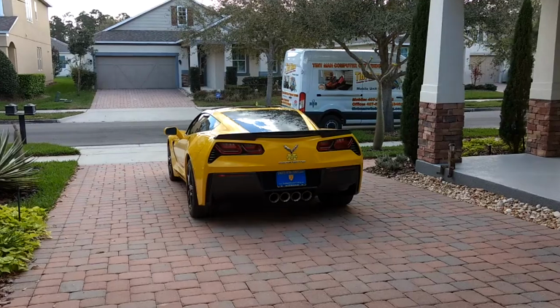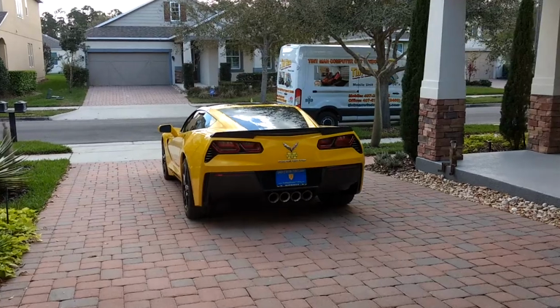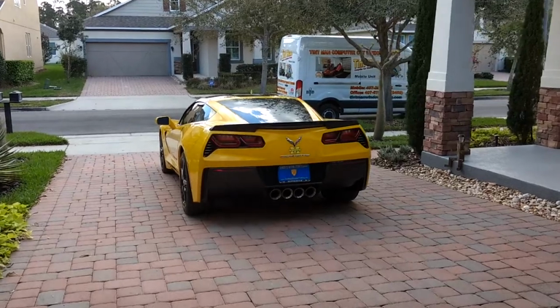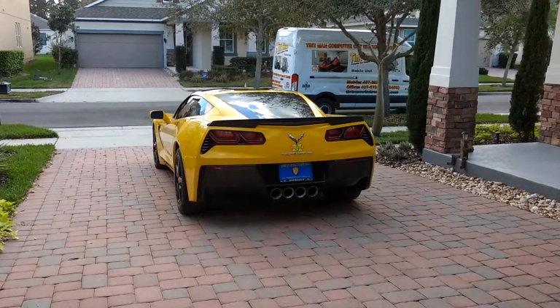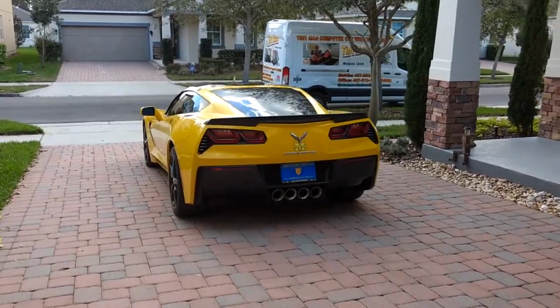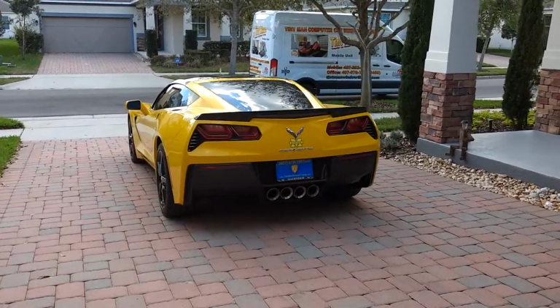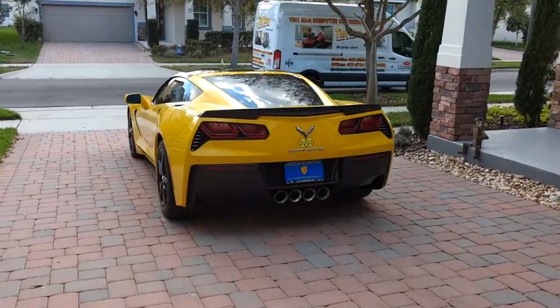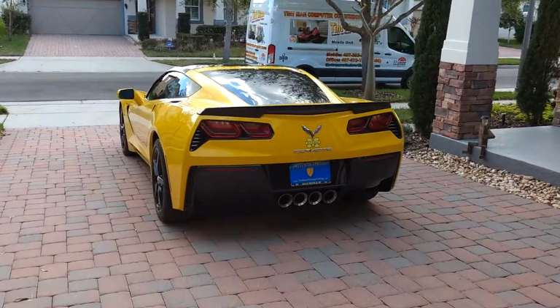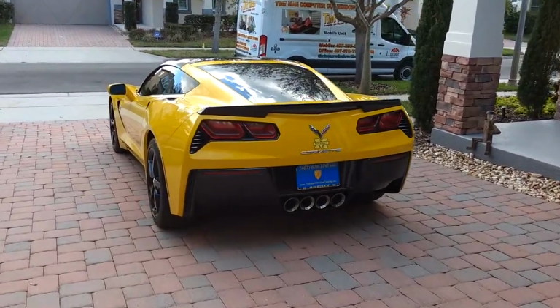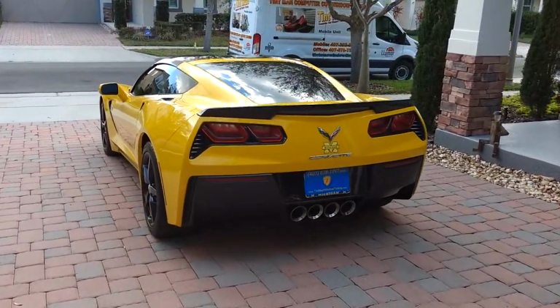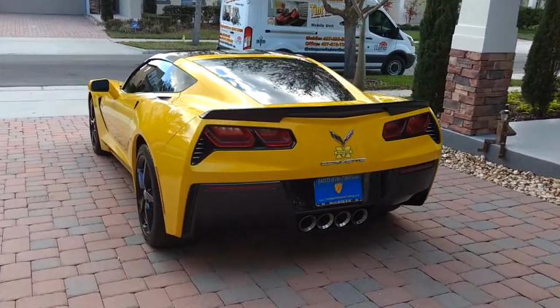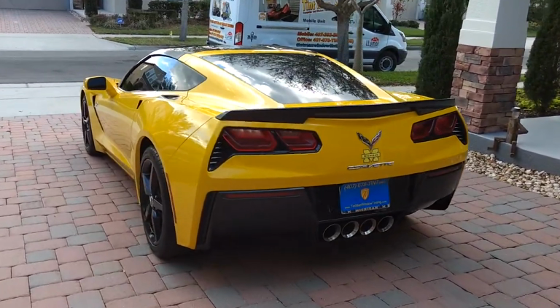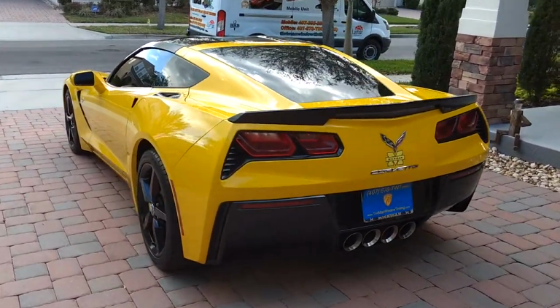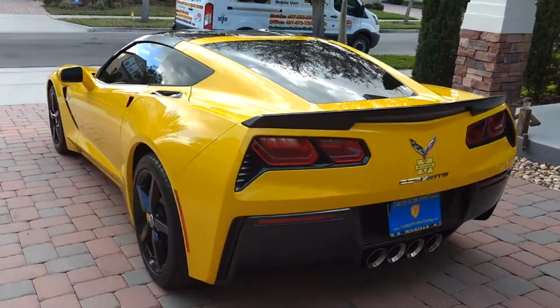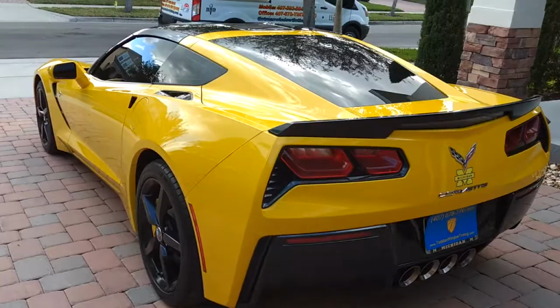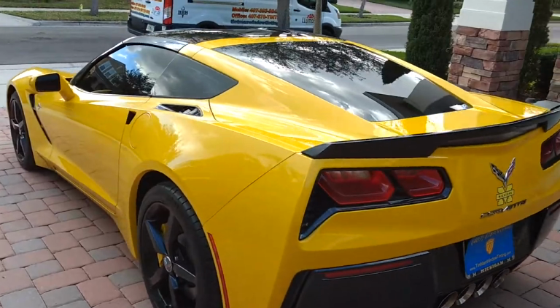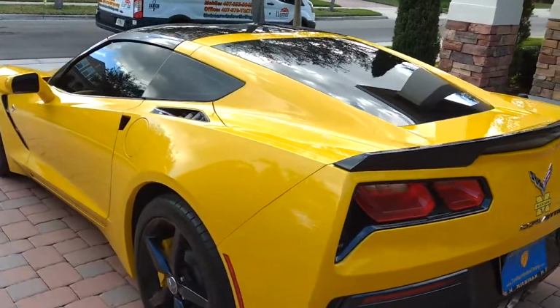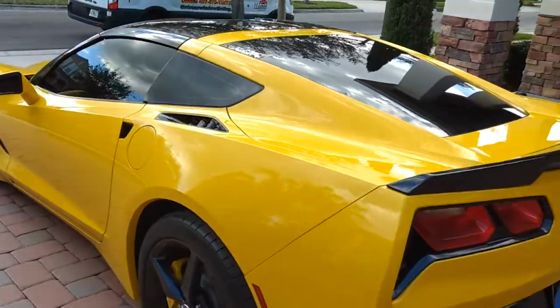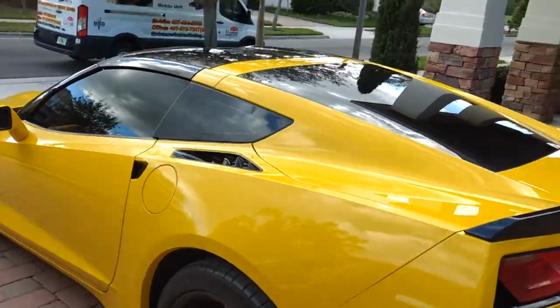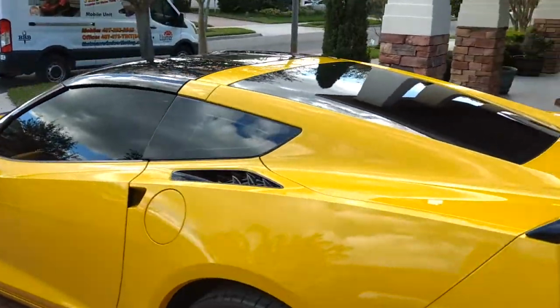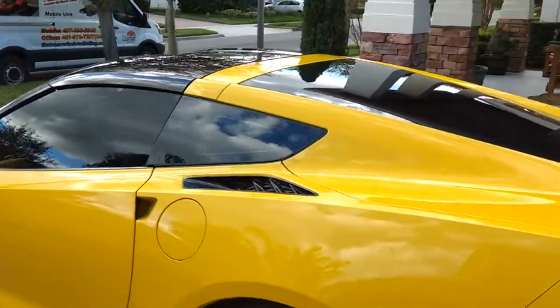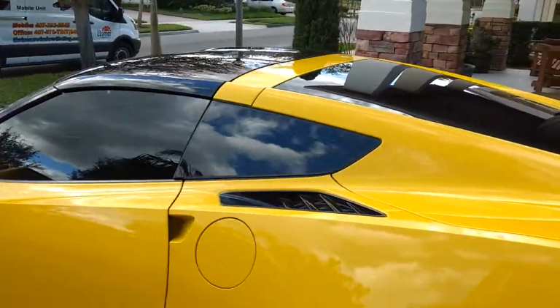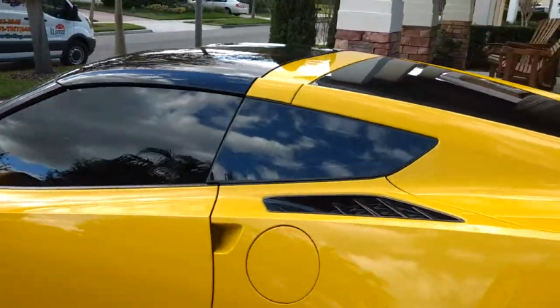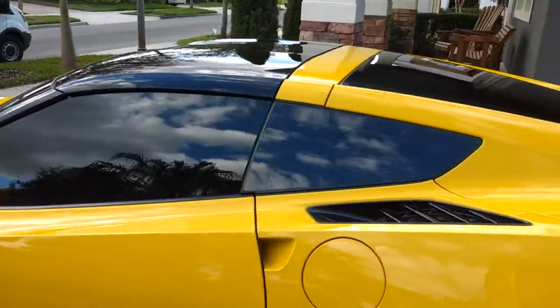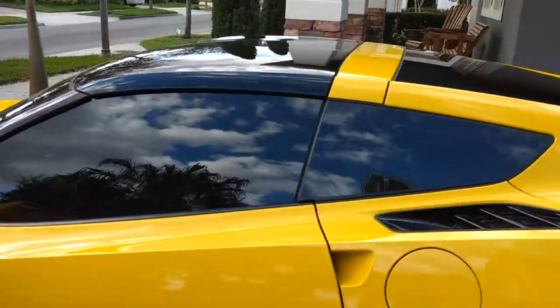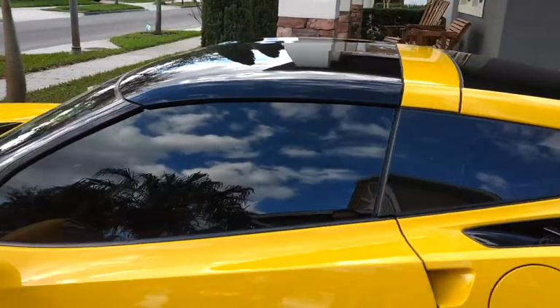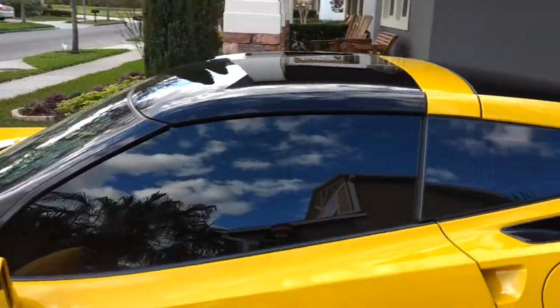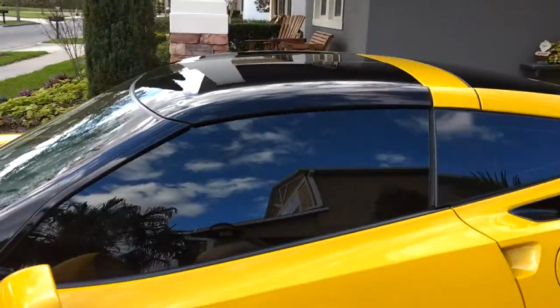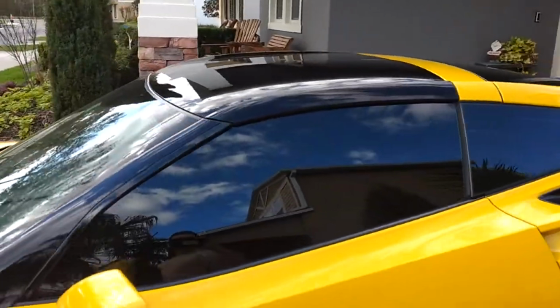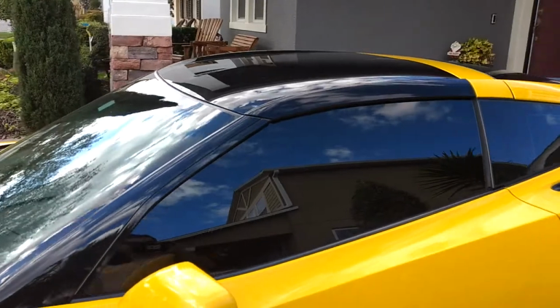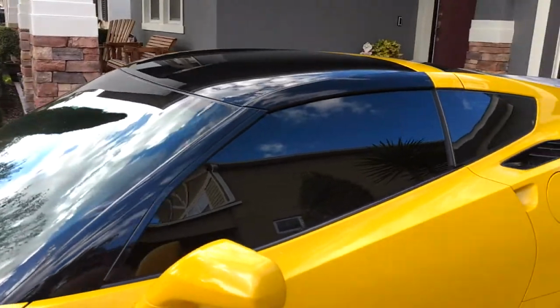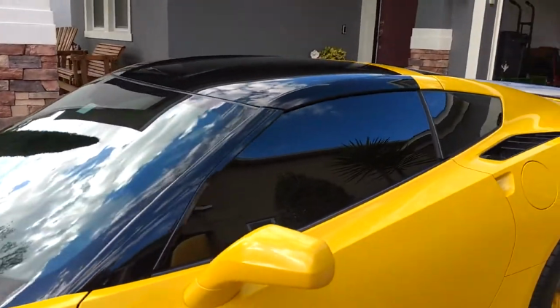Hello, my name is Sean with Tentman Window Tinning out of Longwood, Florida. Today we're in Windermere doing mobile window tinning. We did Lumar premium dyed ATC film on the Chevrolet Corvette Stingray.